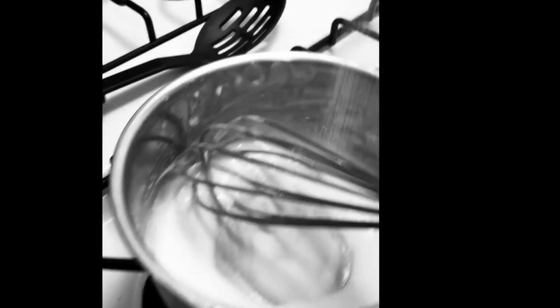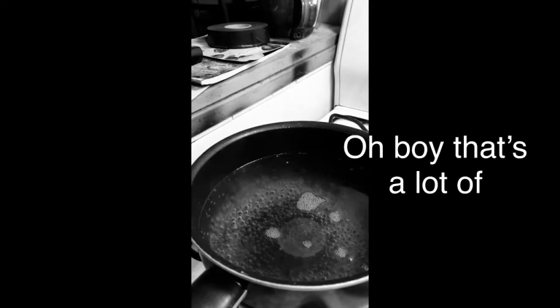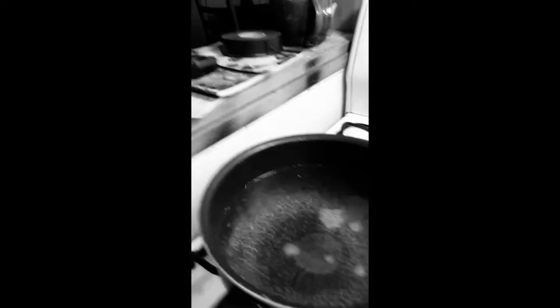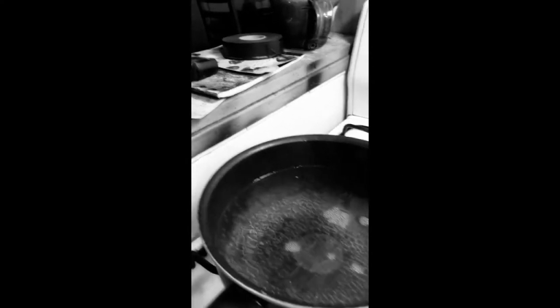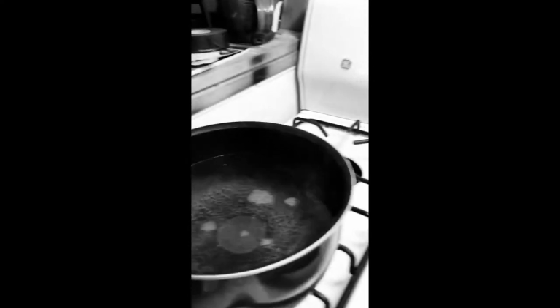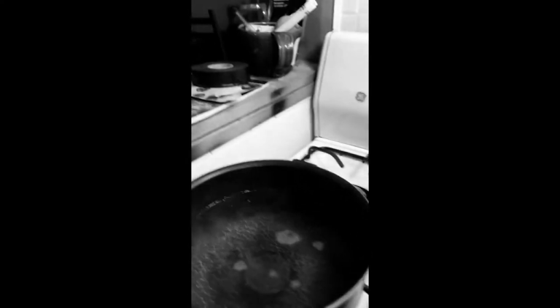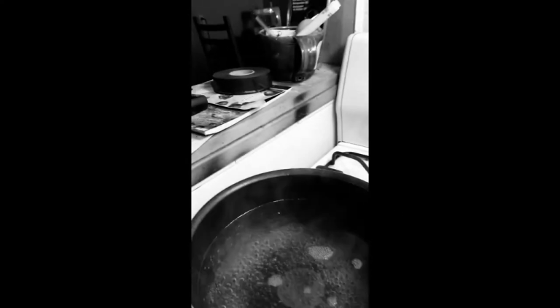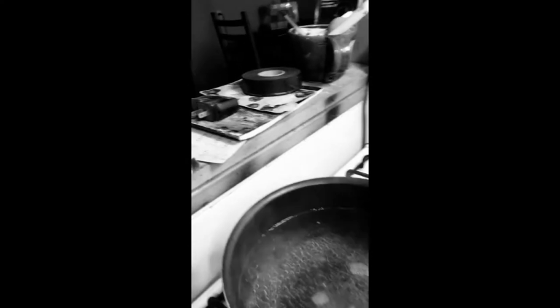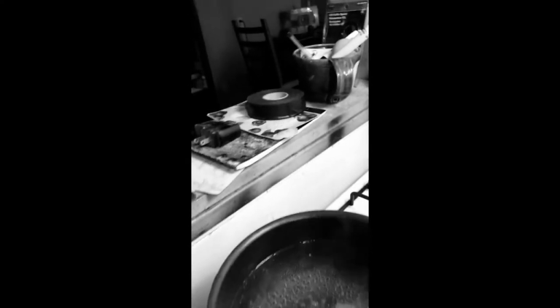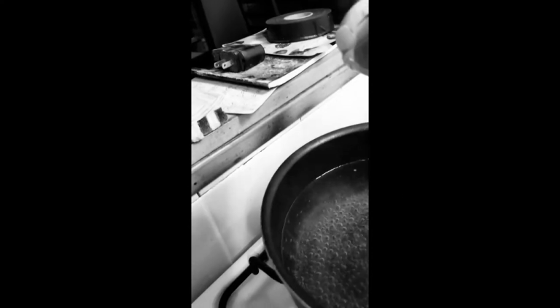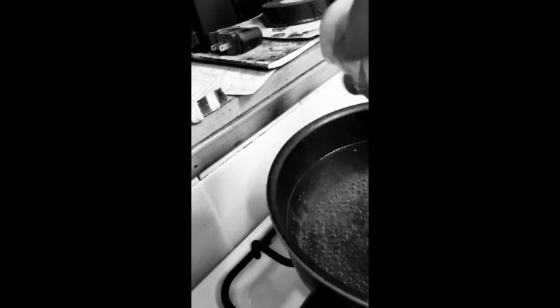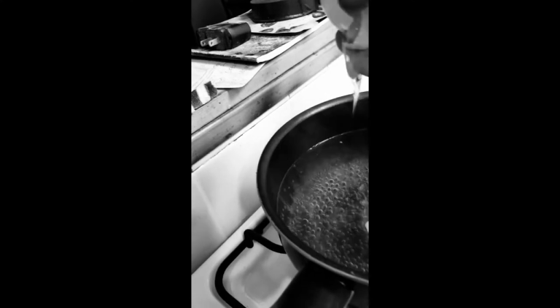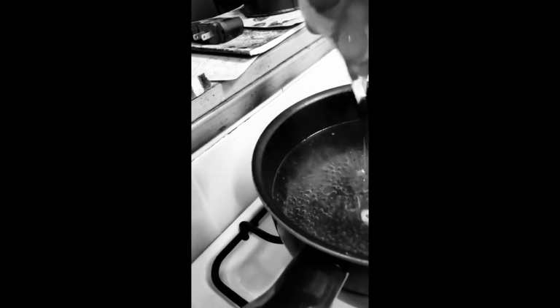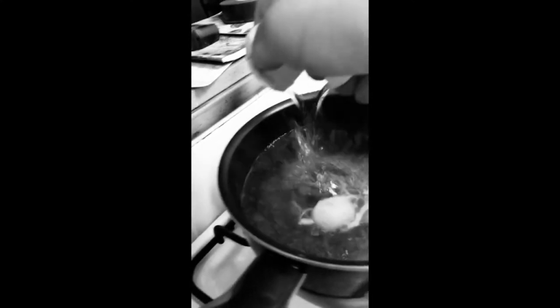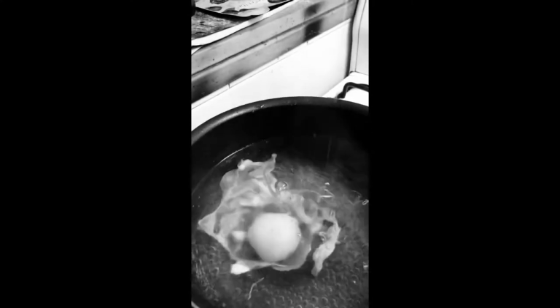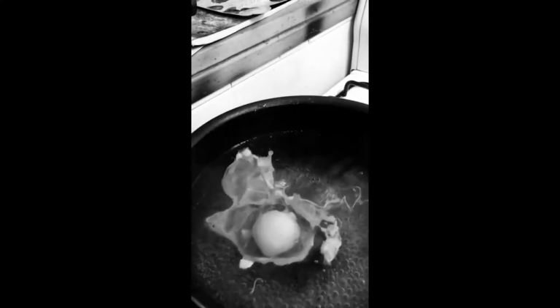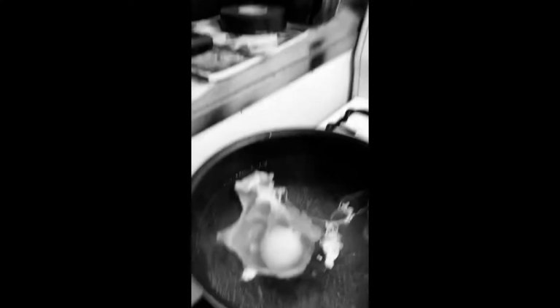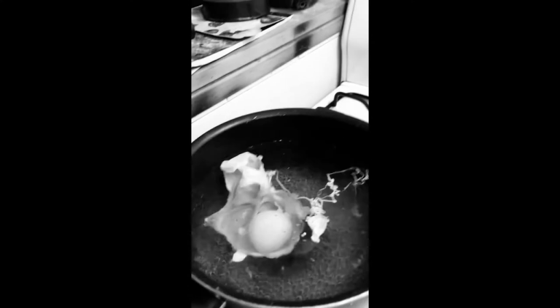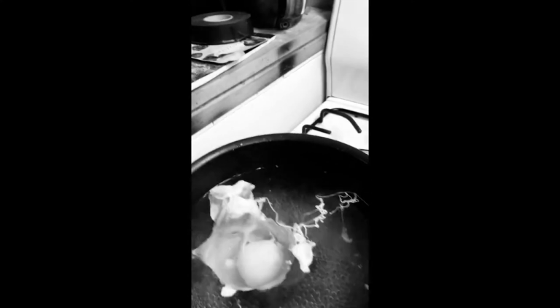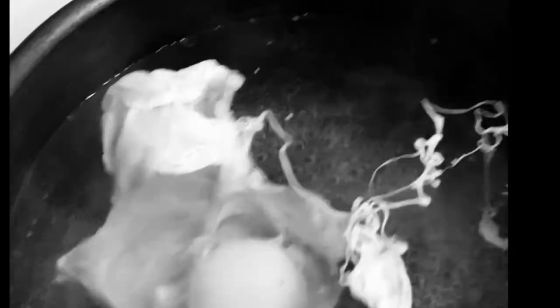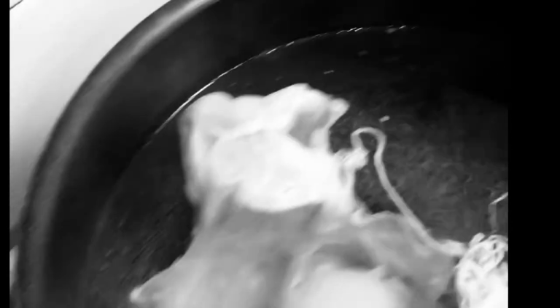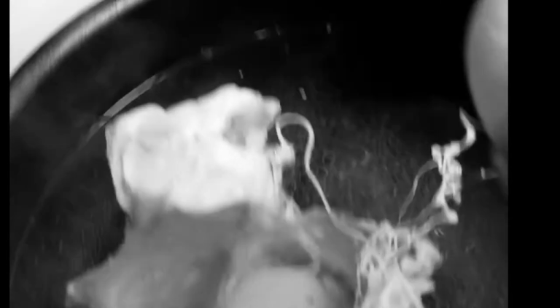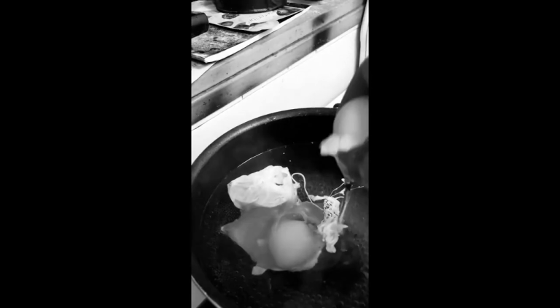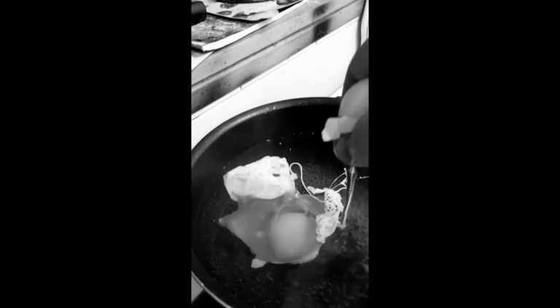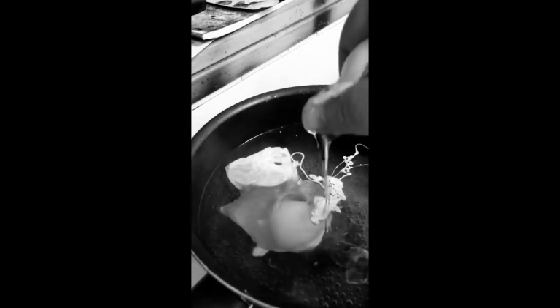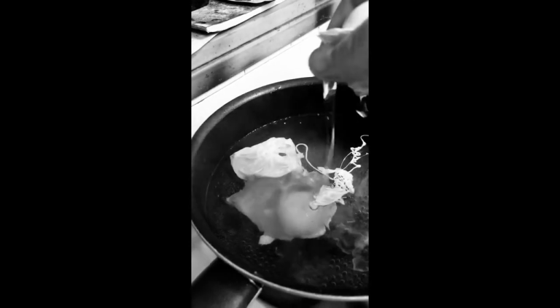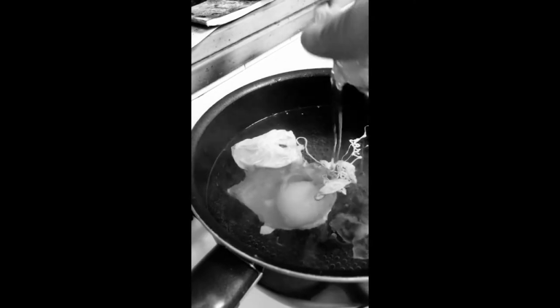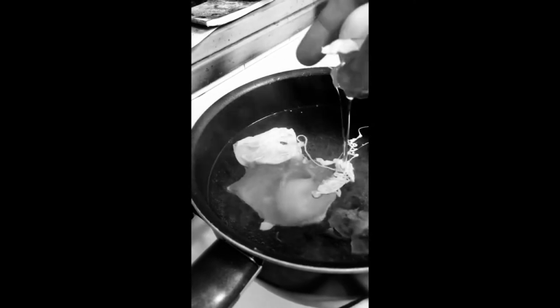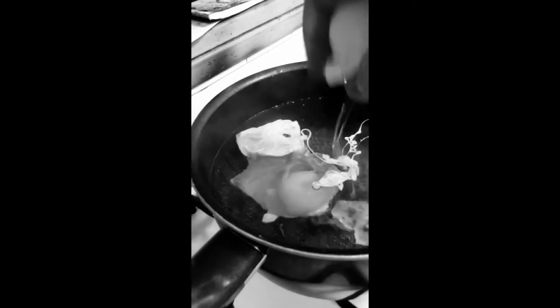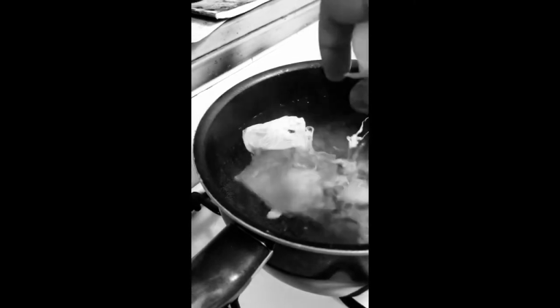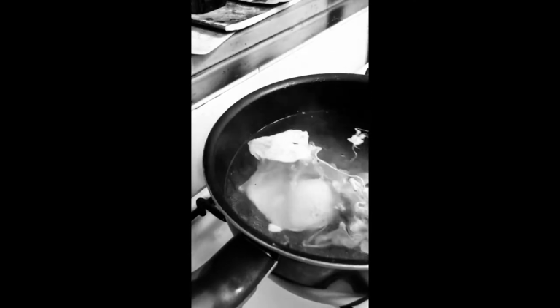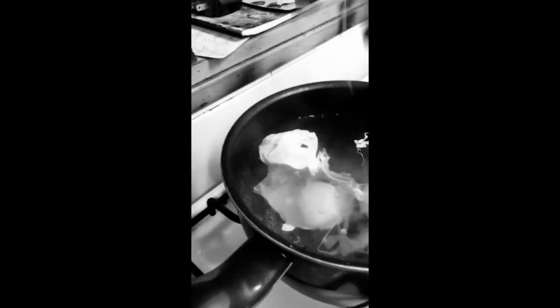Turn the heat down to just below medium — I'm large, so that's tricky. Egg into the pot. Now set your timers for about three minutes for a perfectly poached egg.